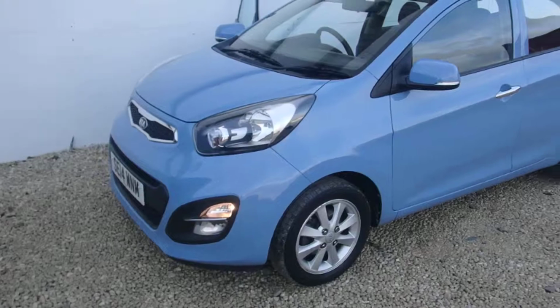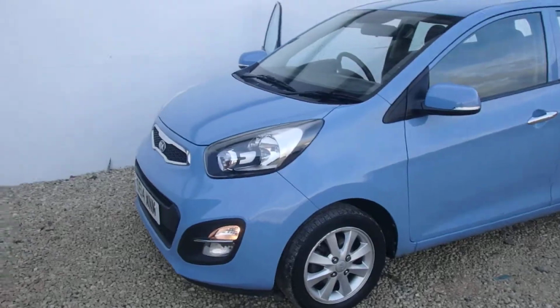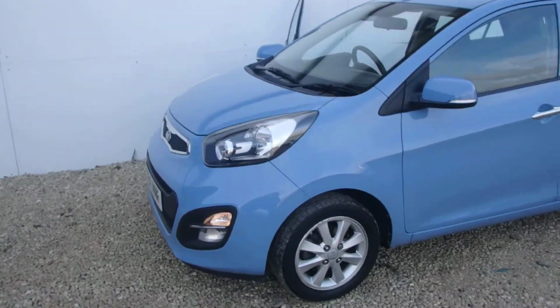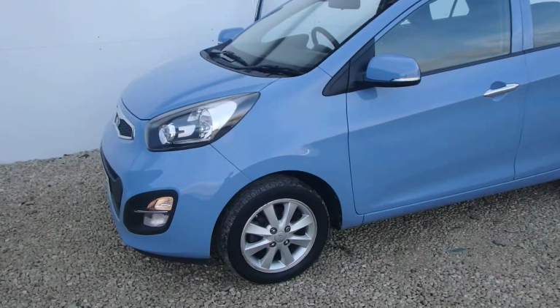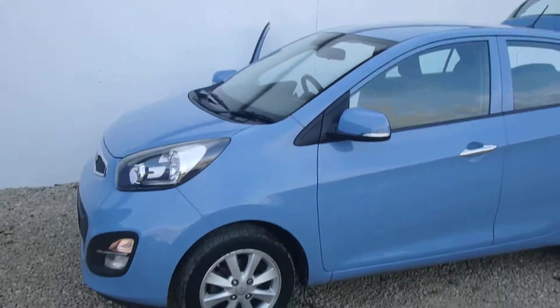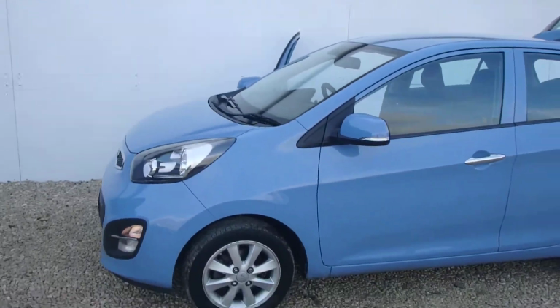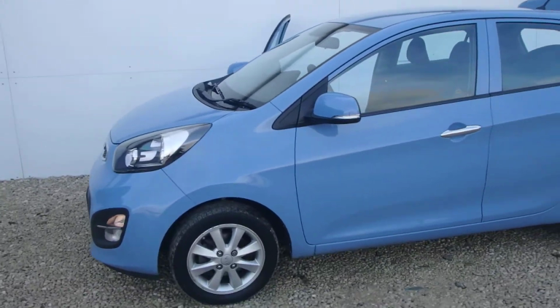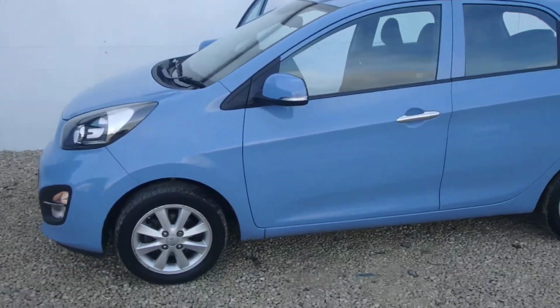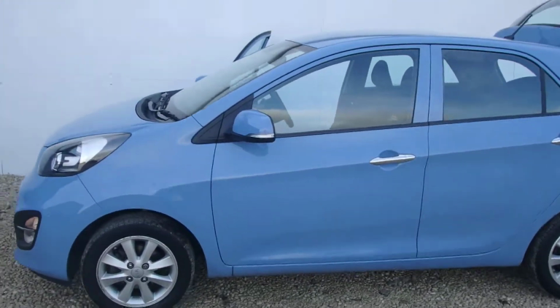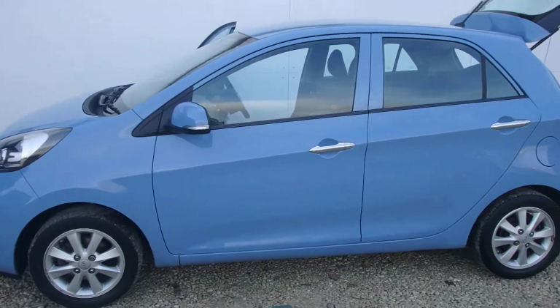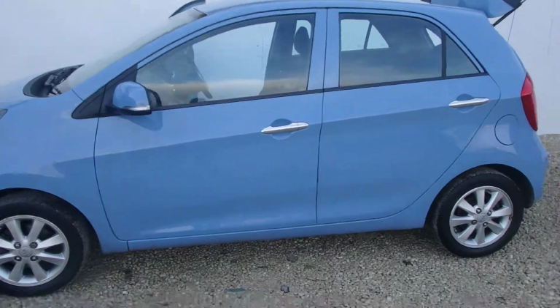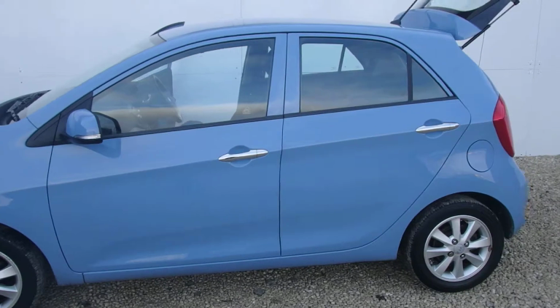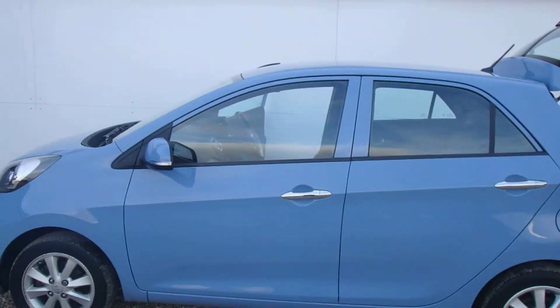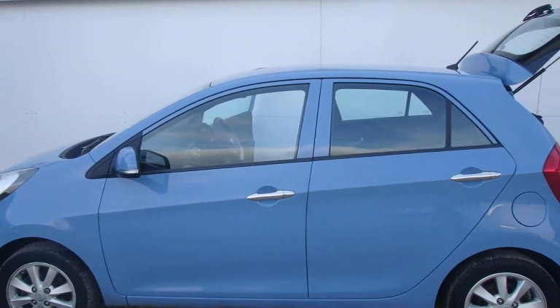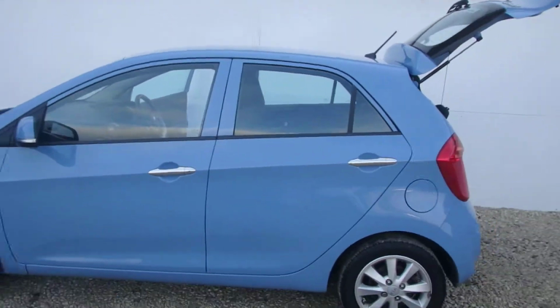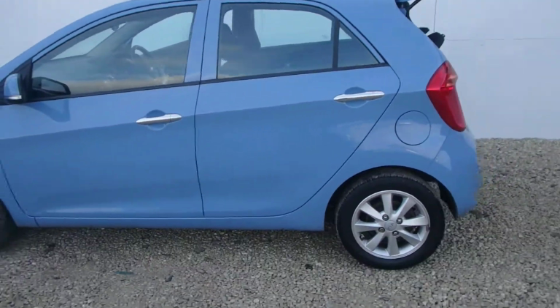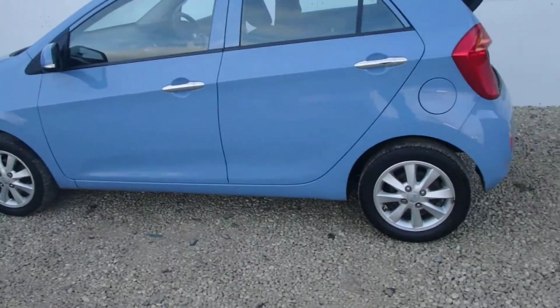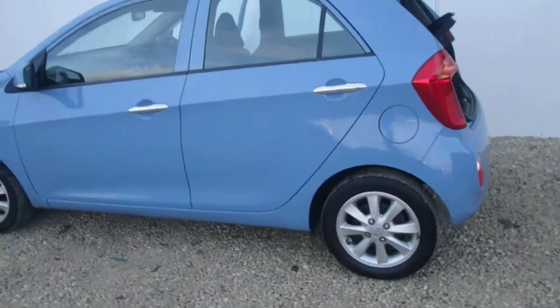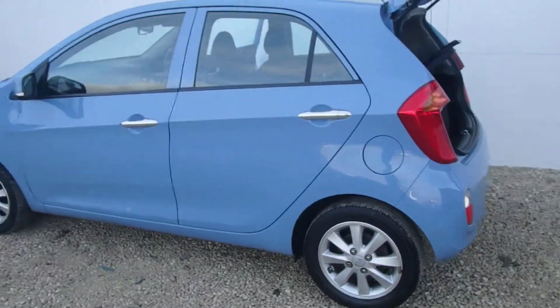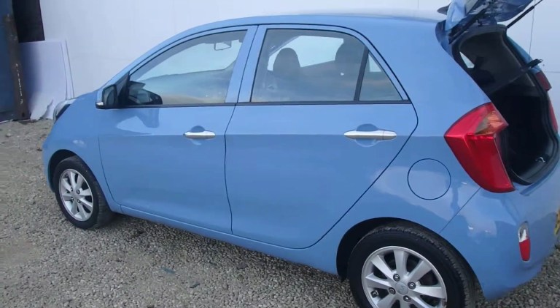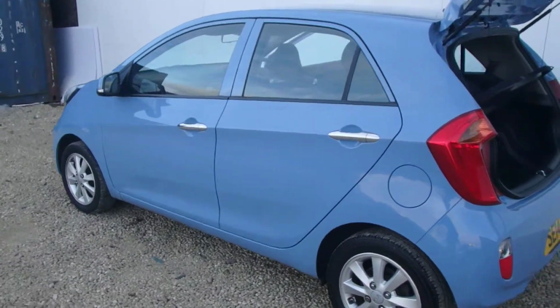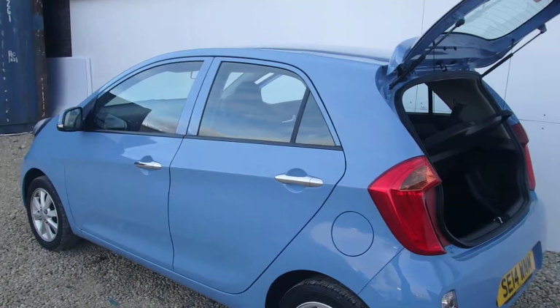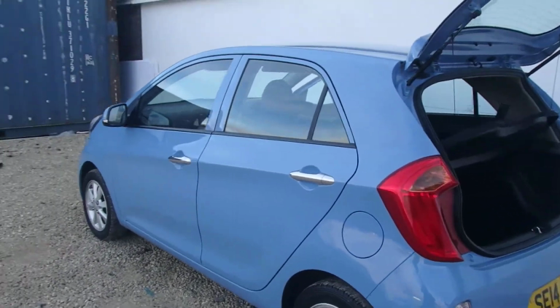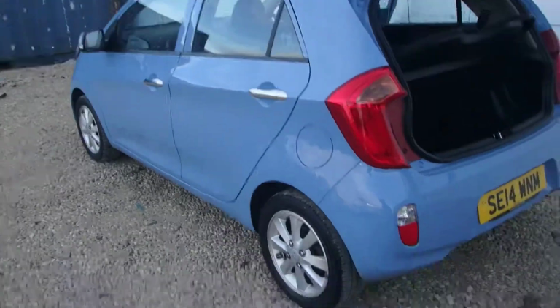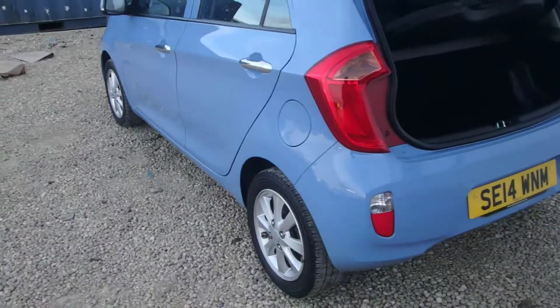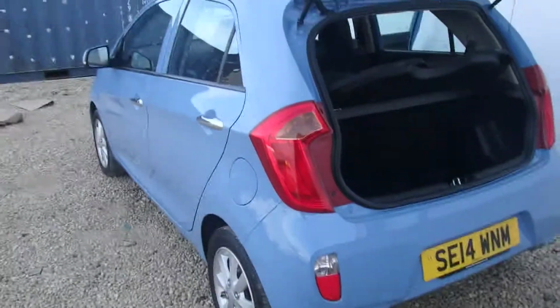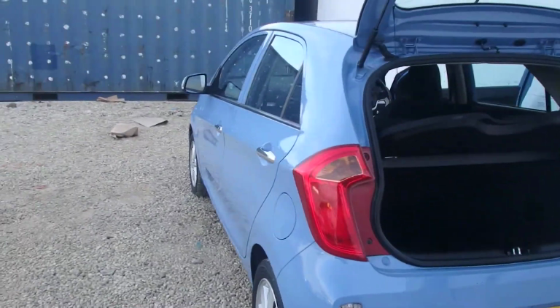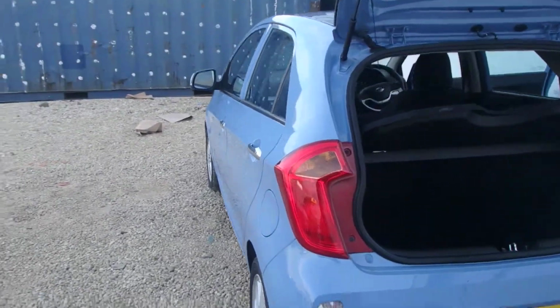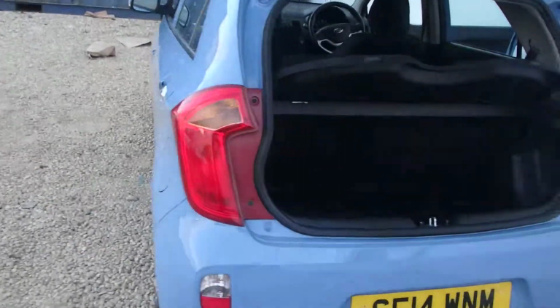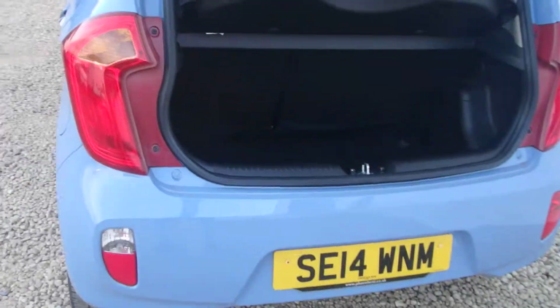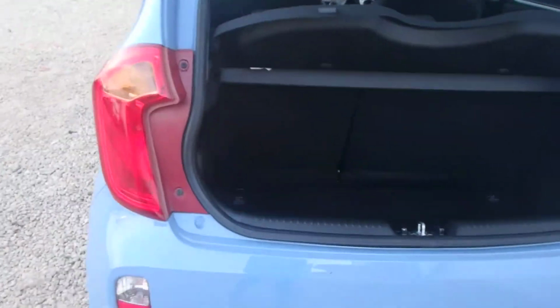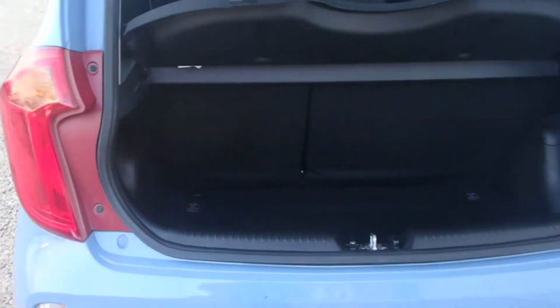Newly into stock at Phoenix Kia in Lynwood is this 2014 2-spec 1.25 Kia Picanto in Blue Breeze. It comes with Bluetooth, air conditioning, and boot space in the rear.